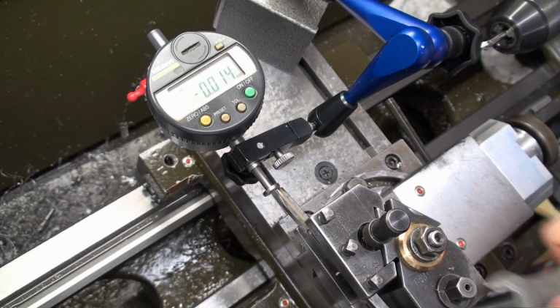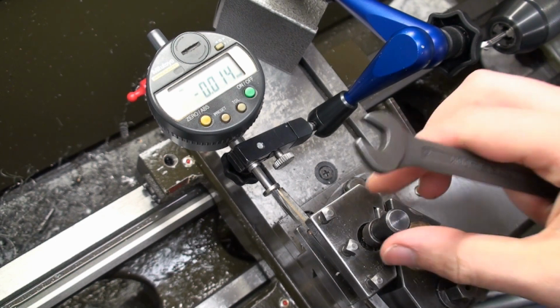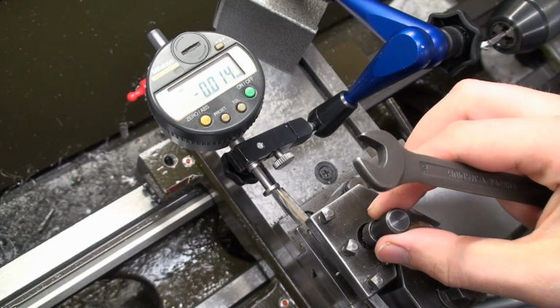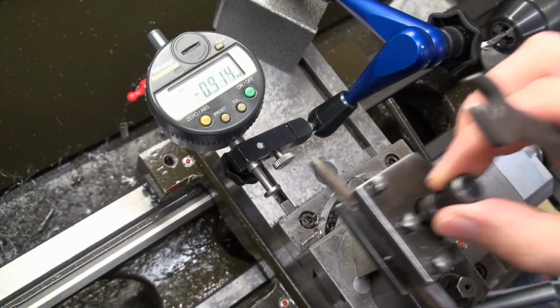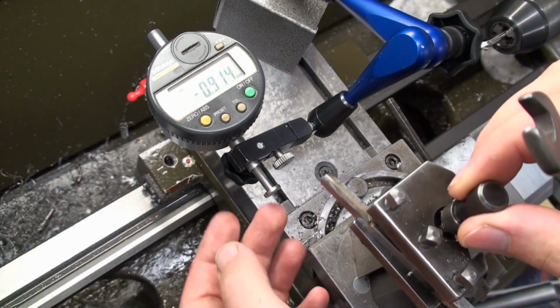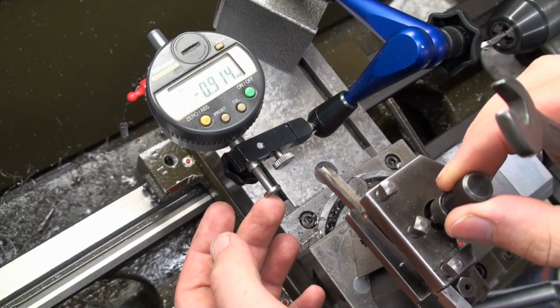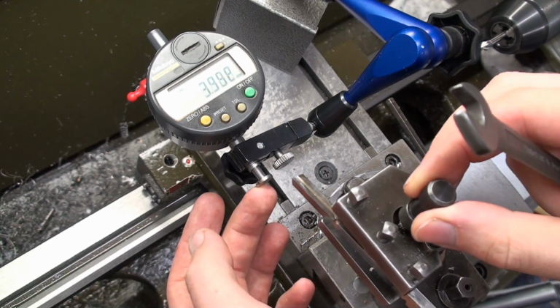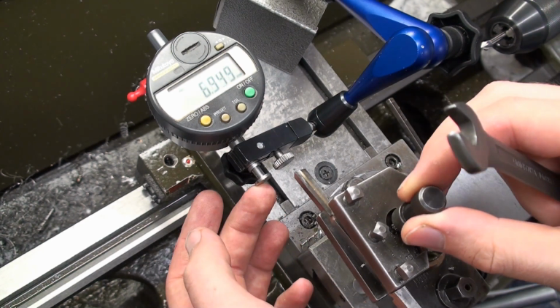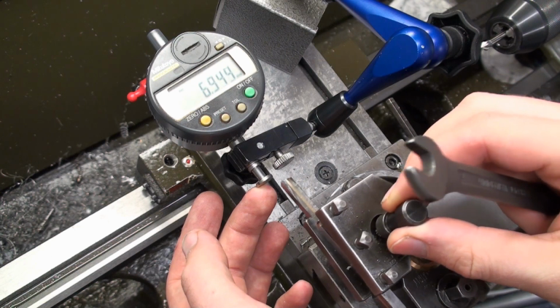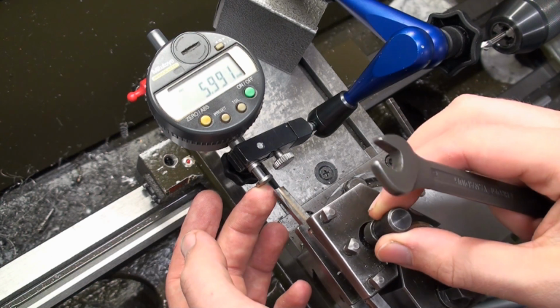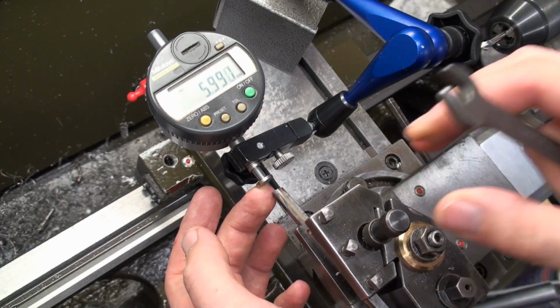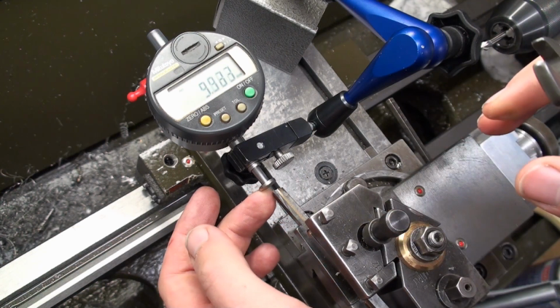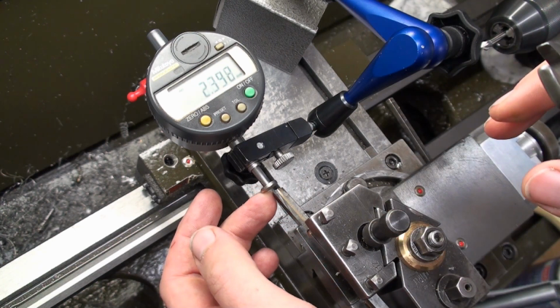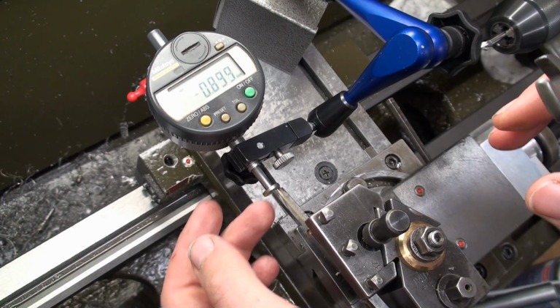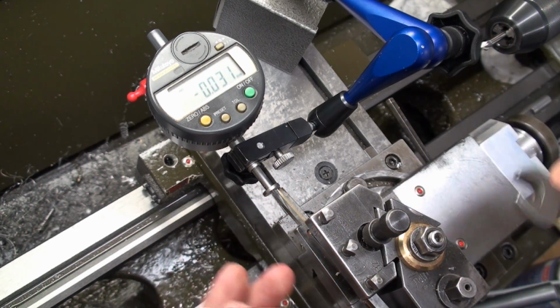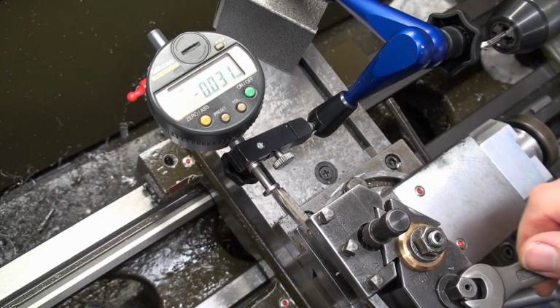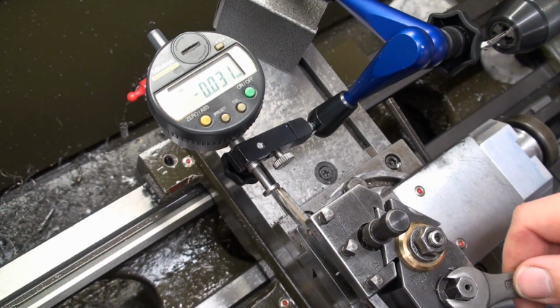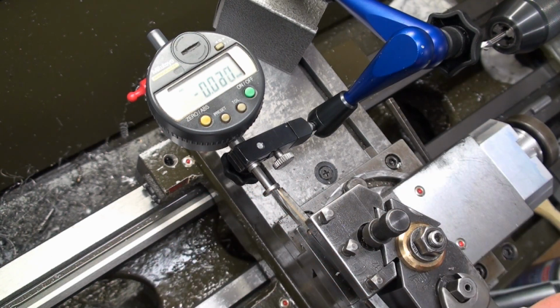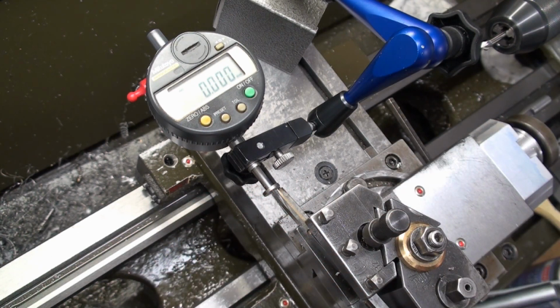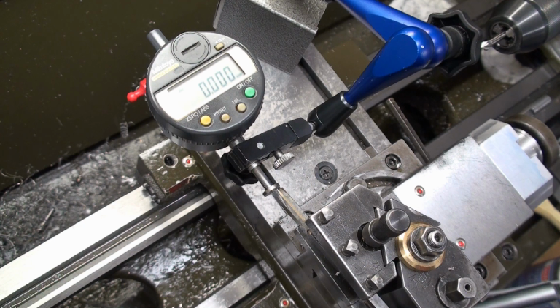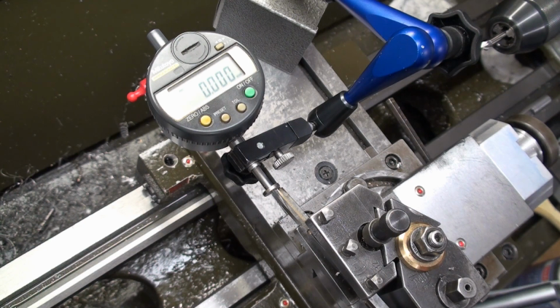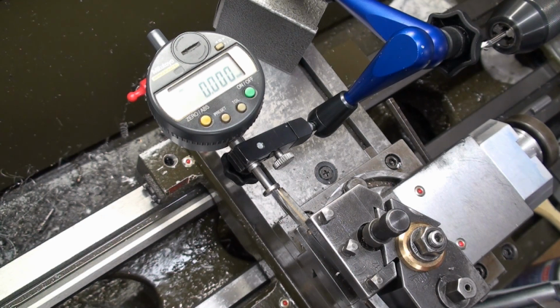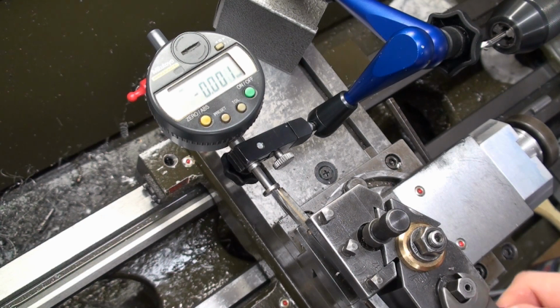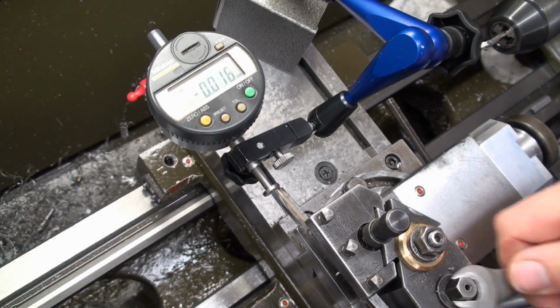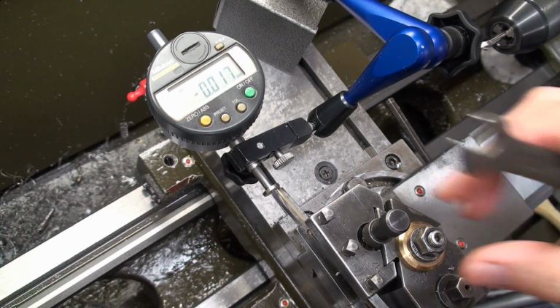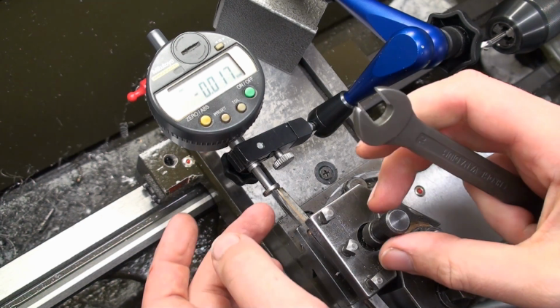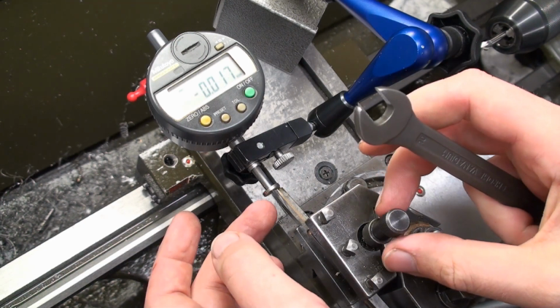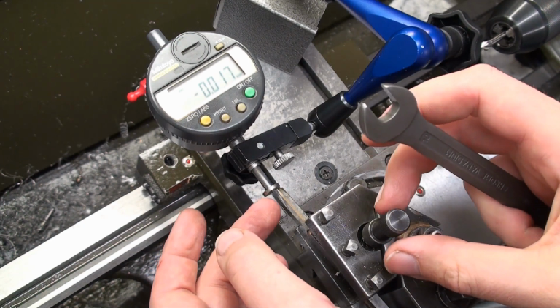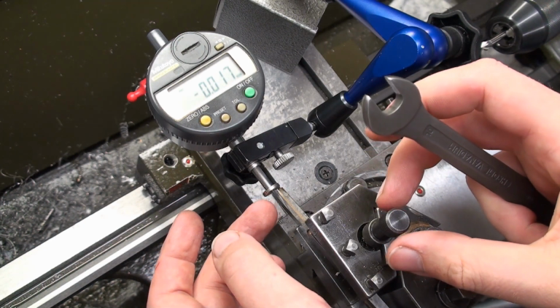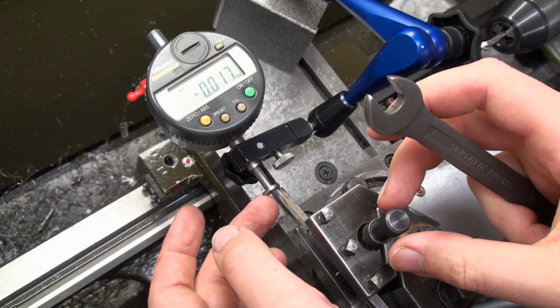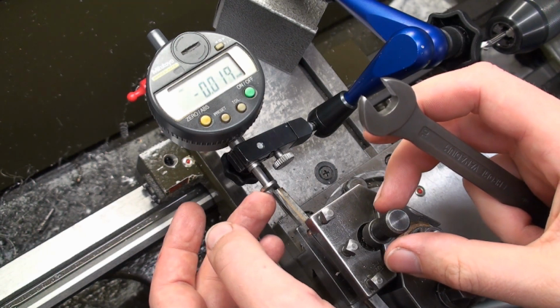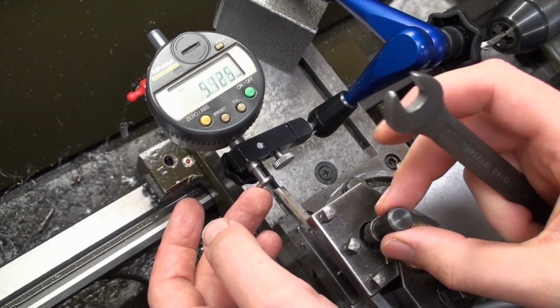Loosen, remove it, put it back, tip against the tool and clamp — zero. There's no trick, that's how it works.